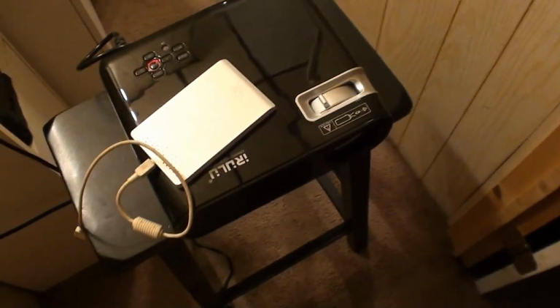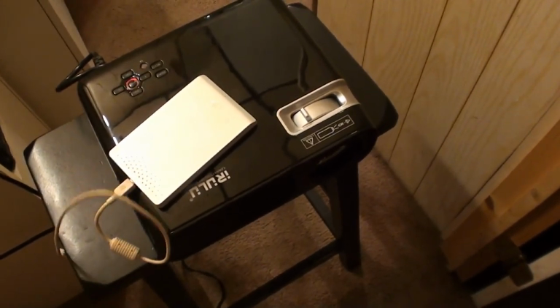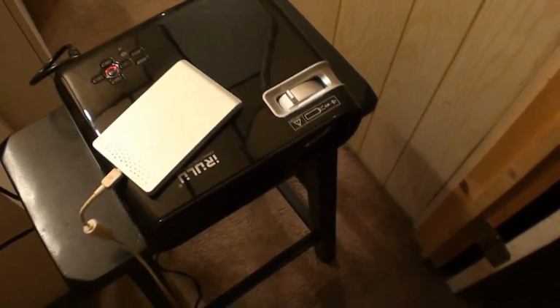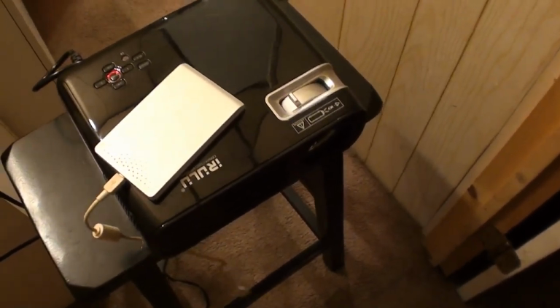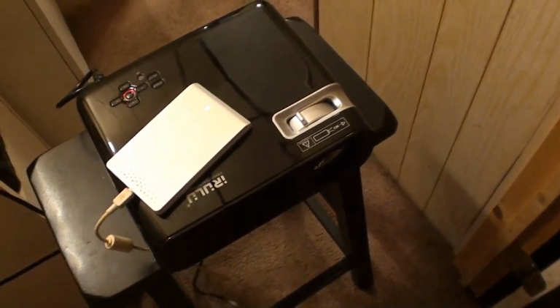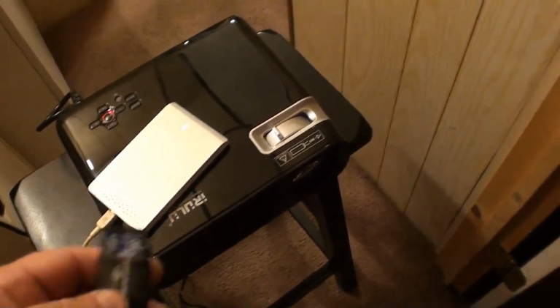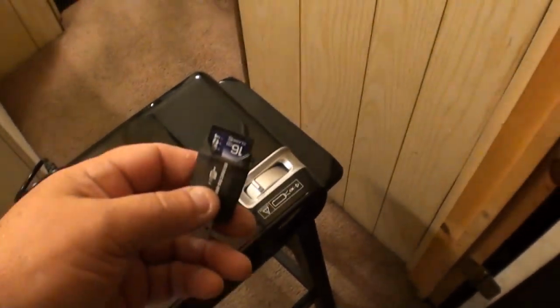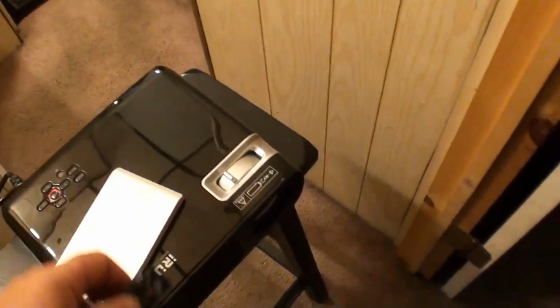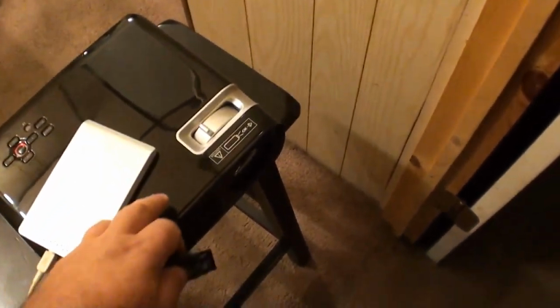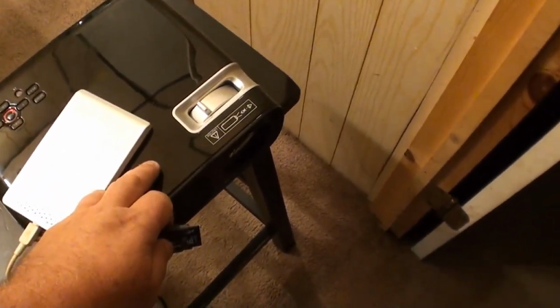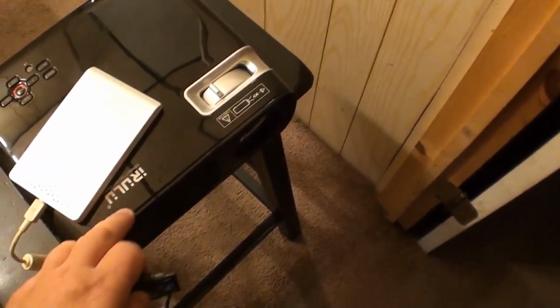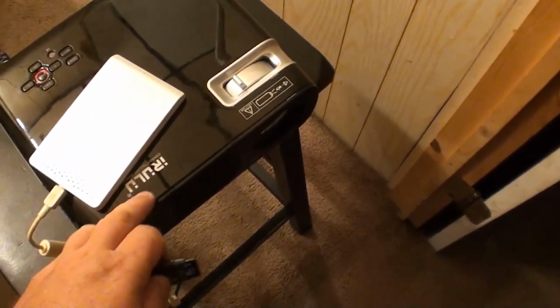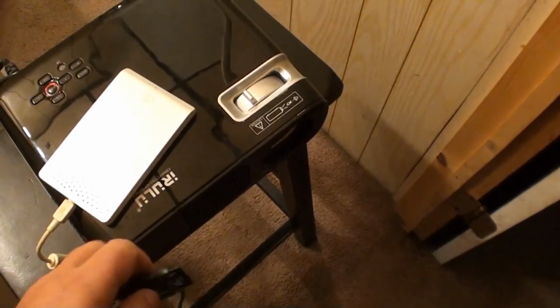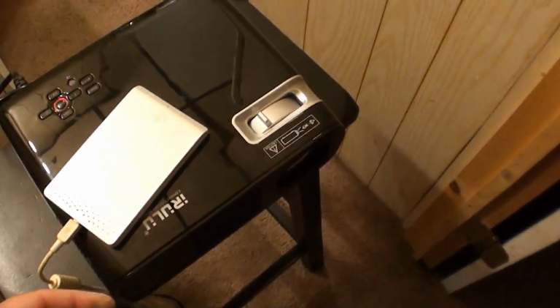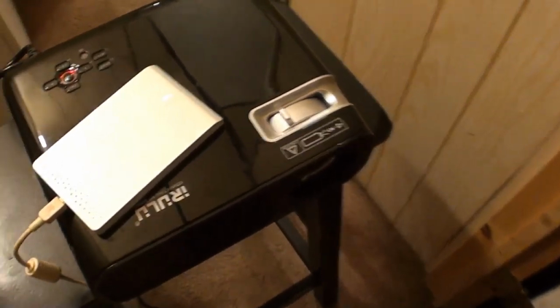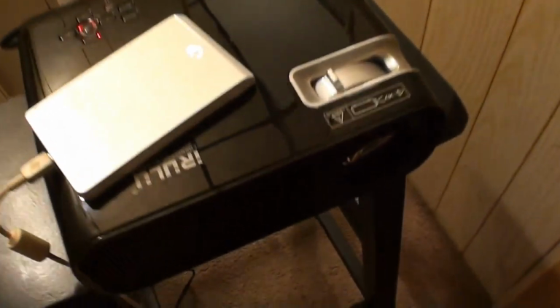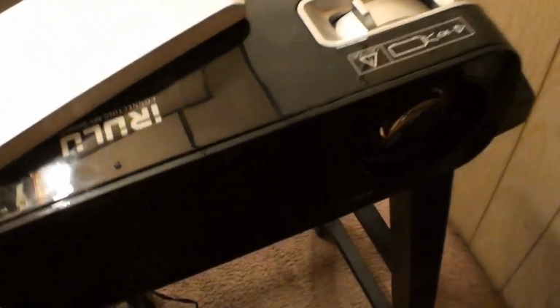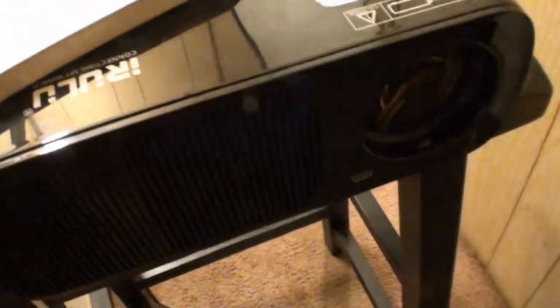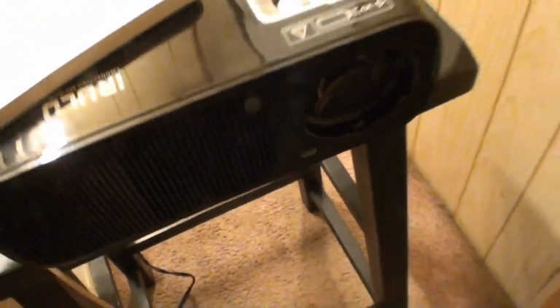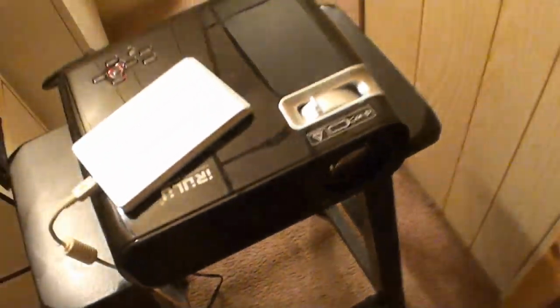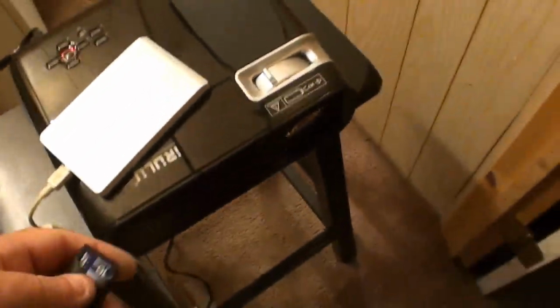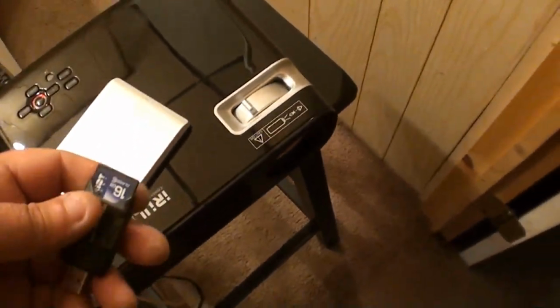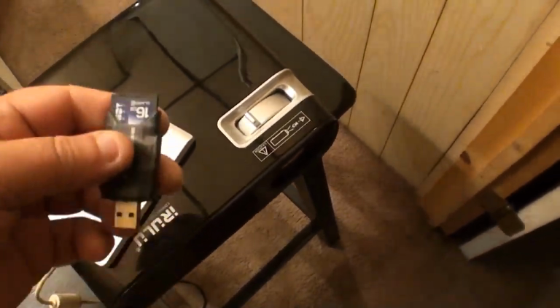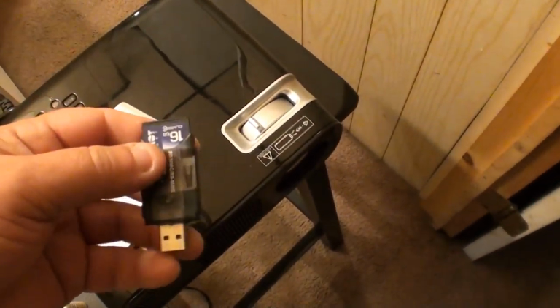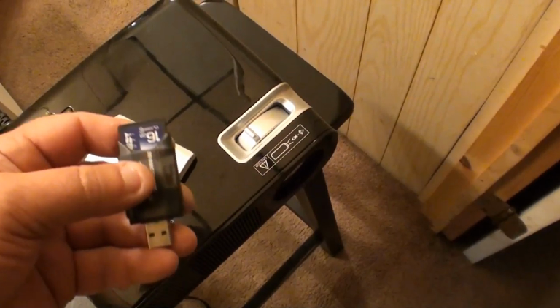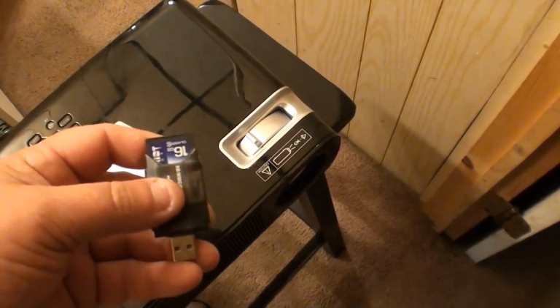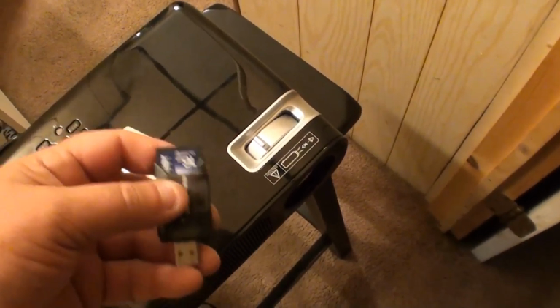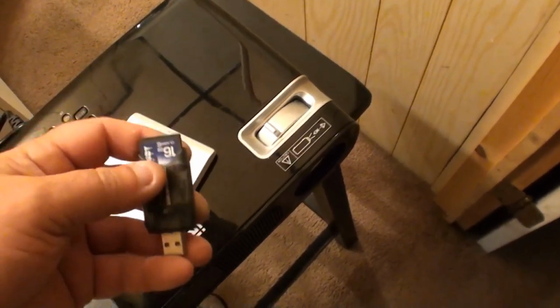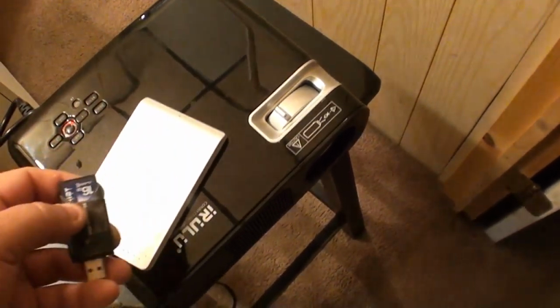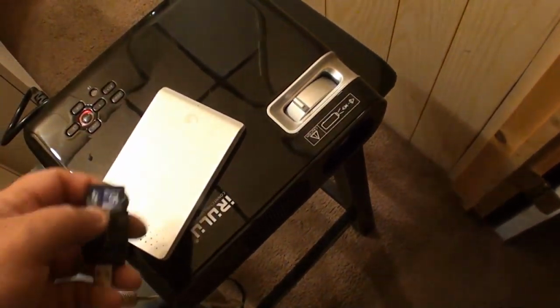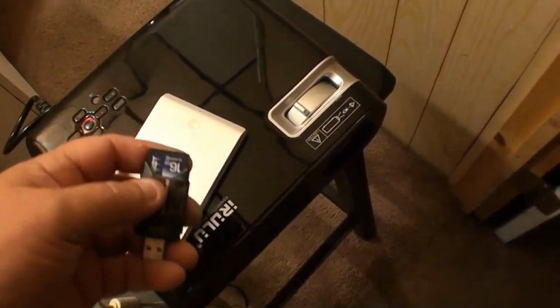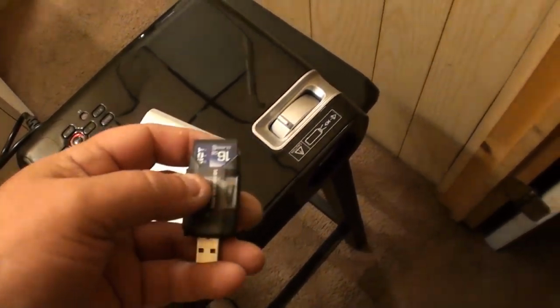Hi YouTube, 116Falconer here. This is the iRulu Projector HD 2600. Somebody asked what video formats it'll play, and I never did try that when I did the initial review.